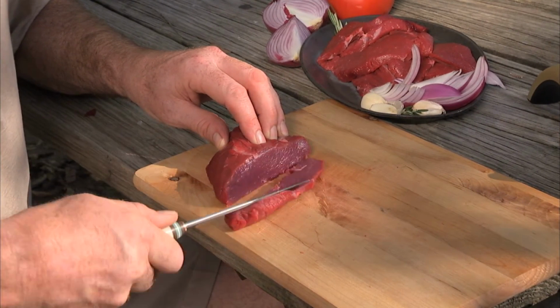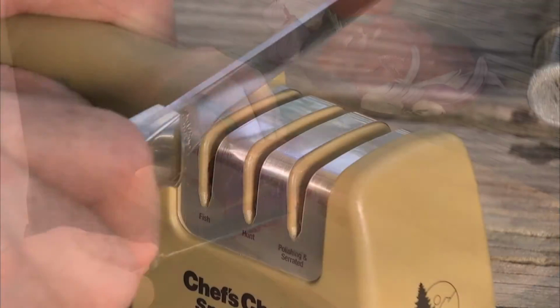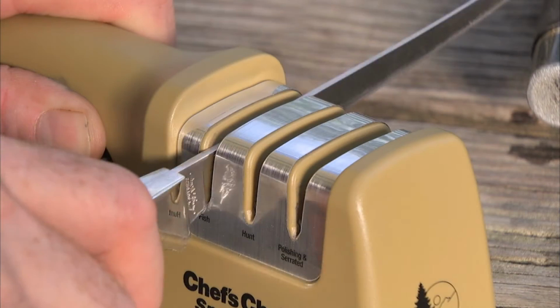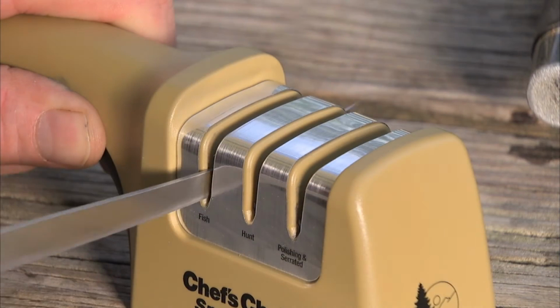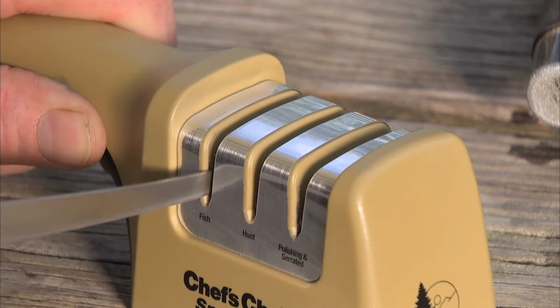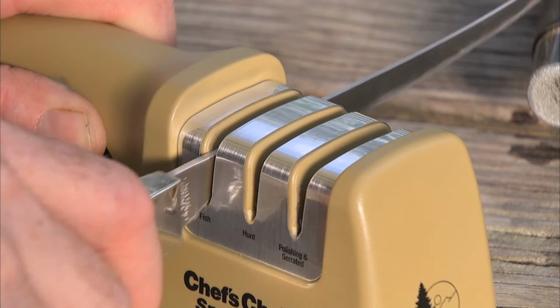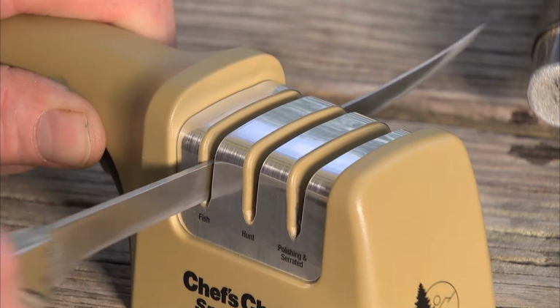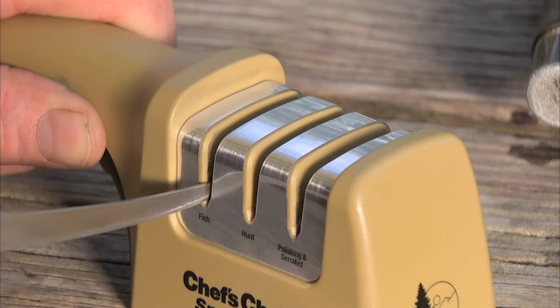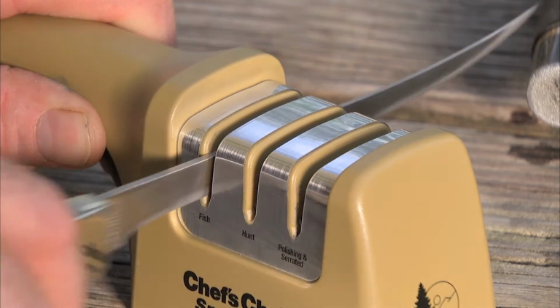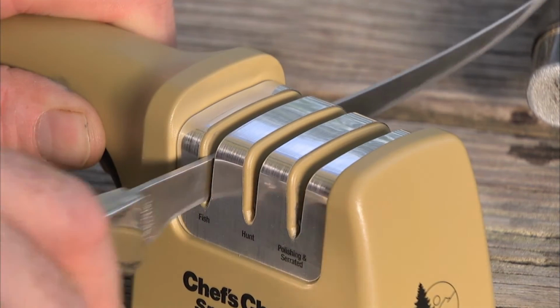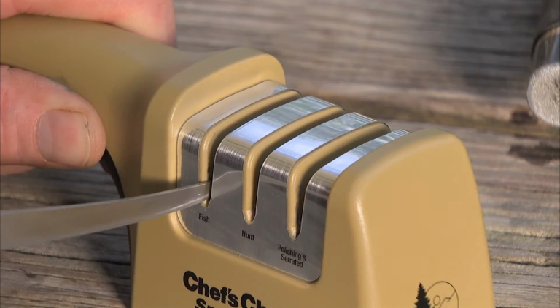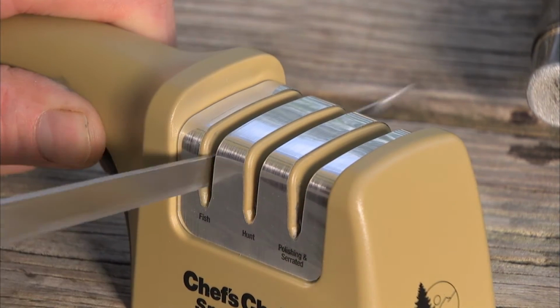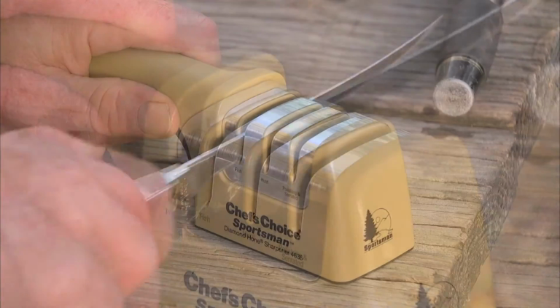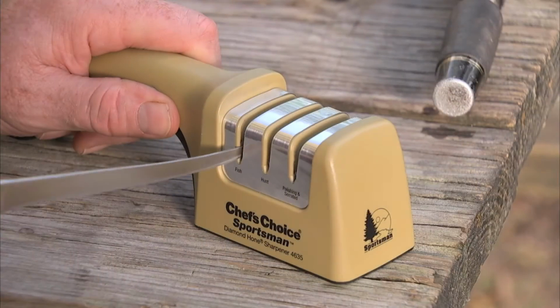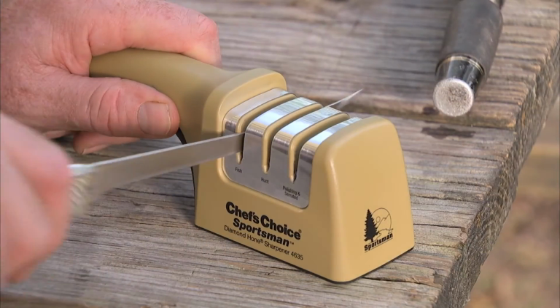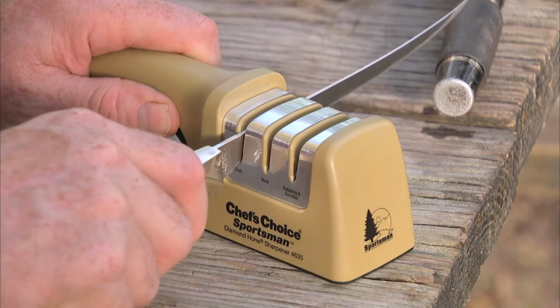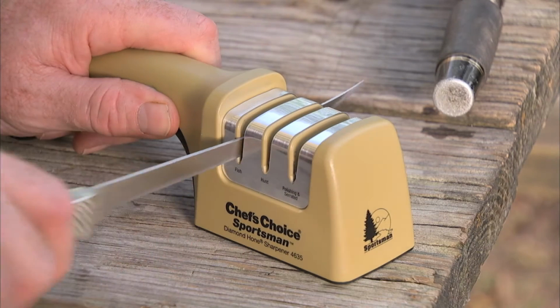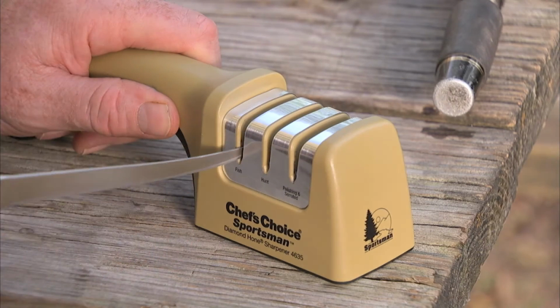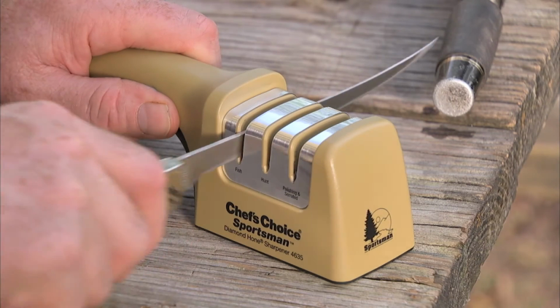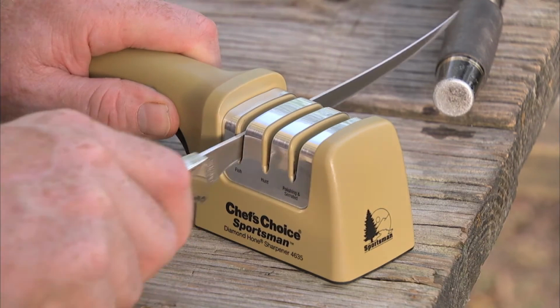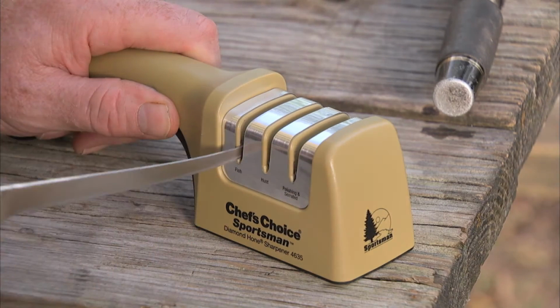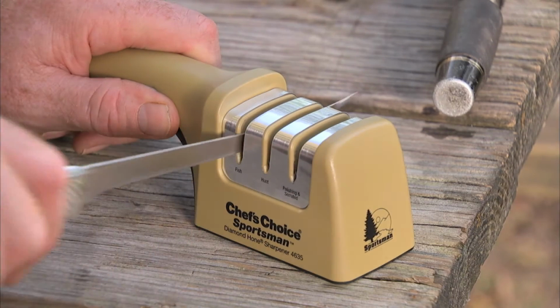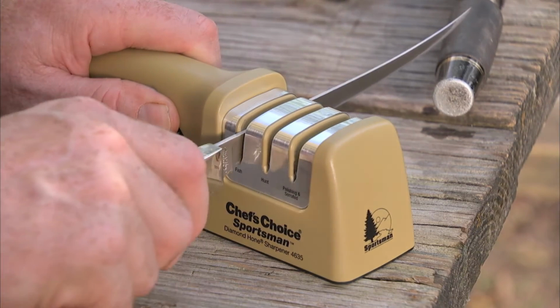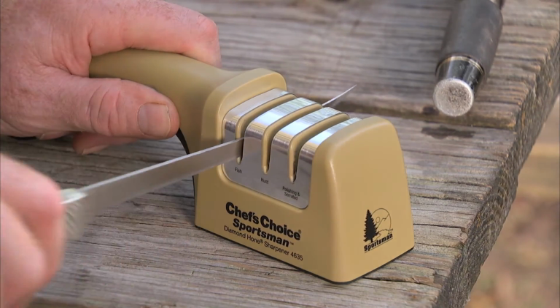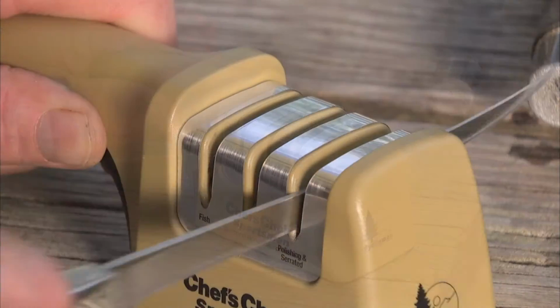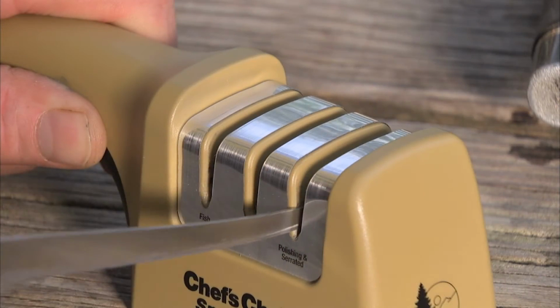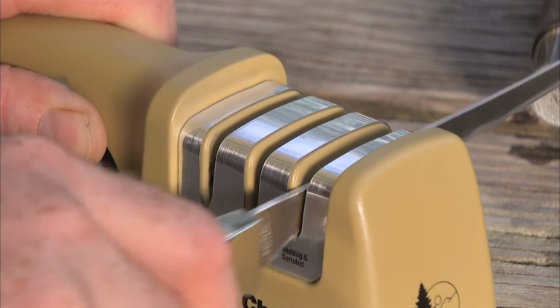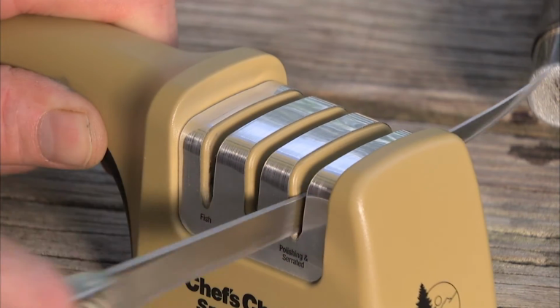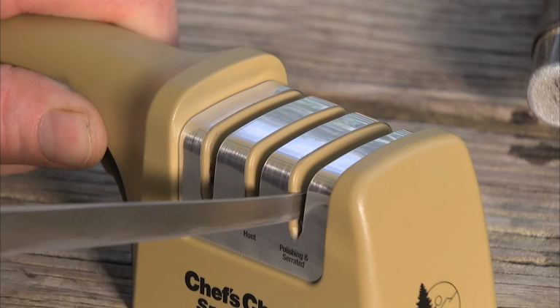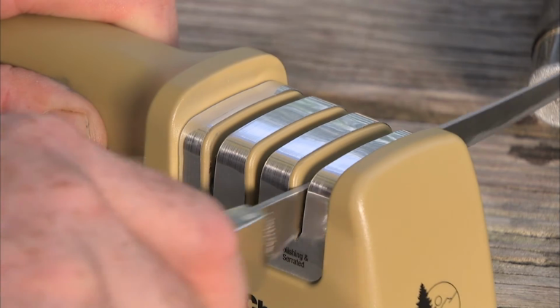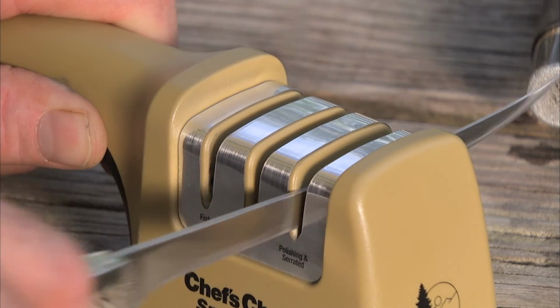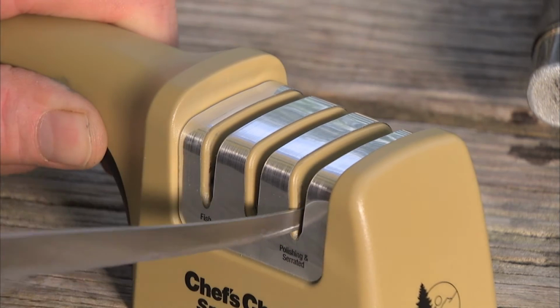For fishing fillet knives or other 15 degree blades, place the knife in the fish slot and slide back and forth for 25 full strokes. Next, use the polishing stage and make about 25 light full strokes.